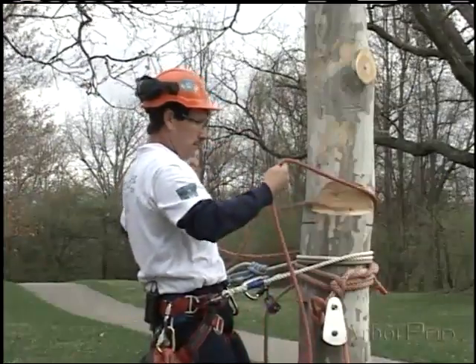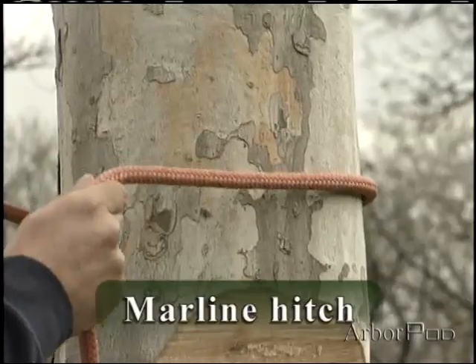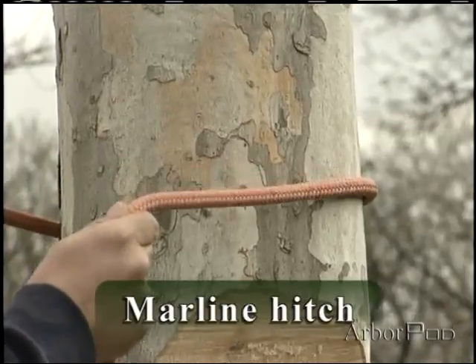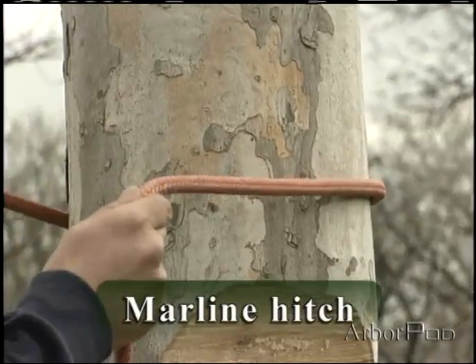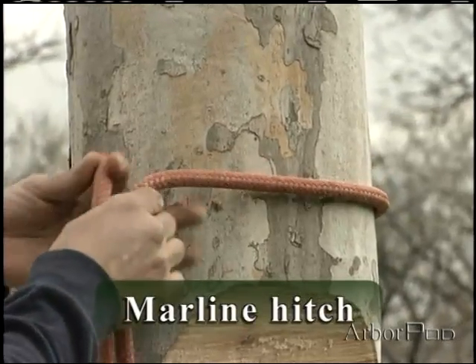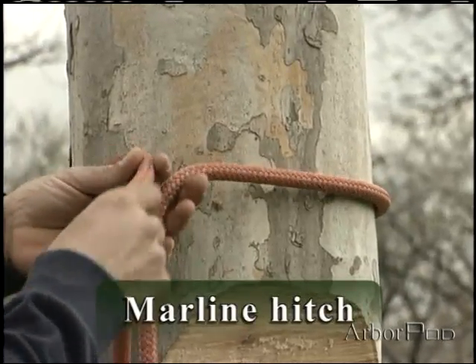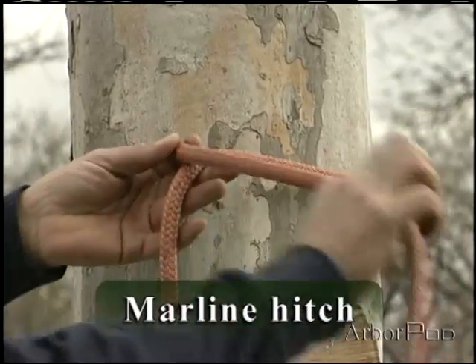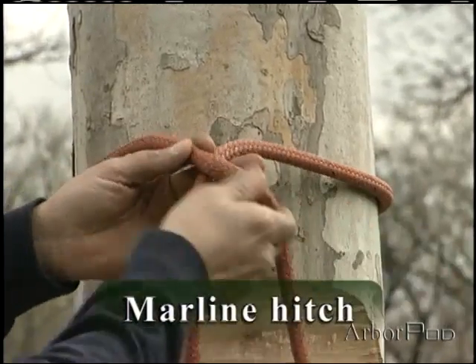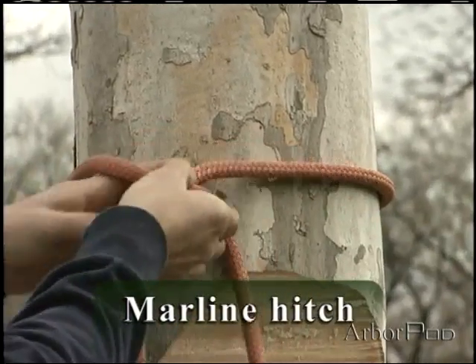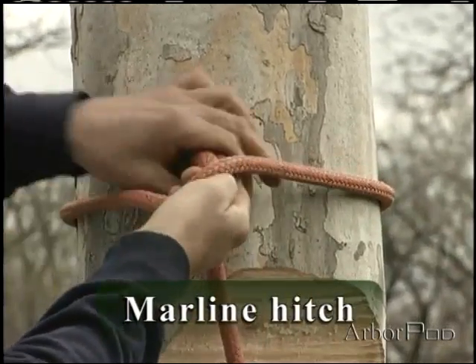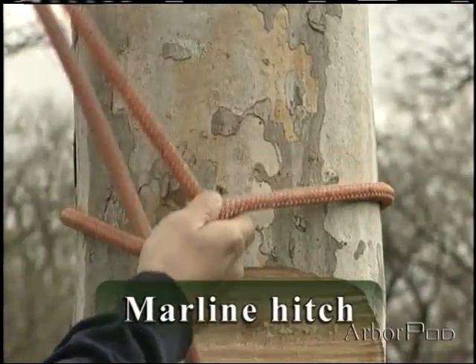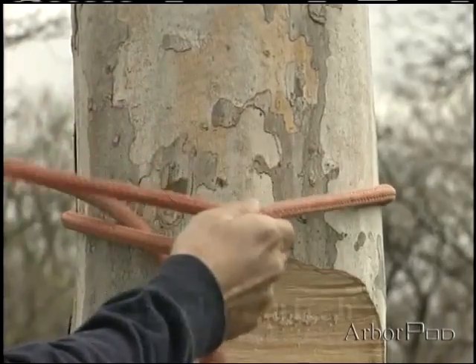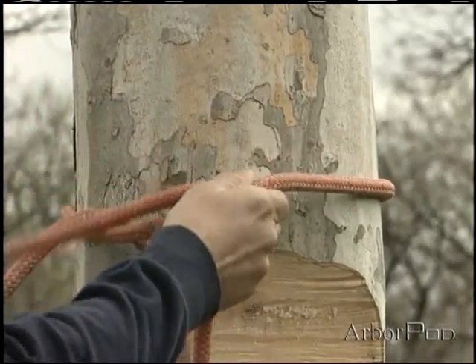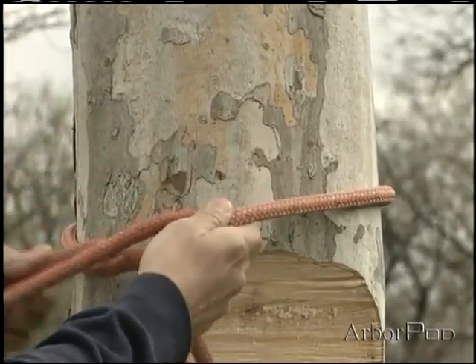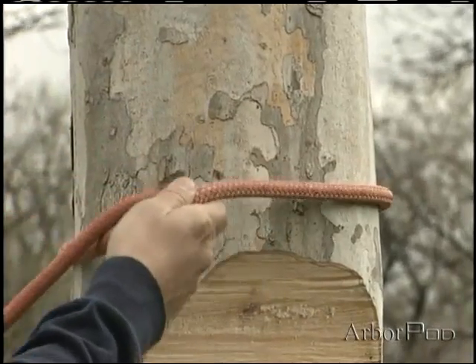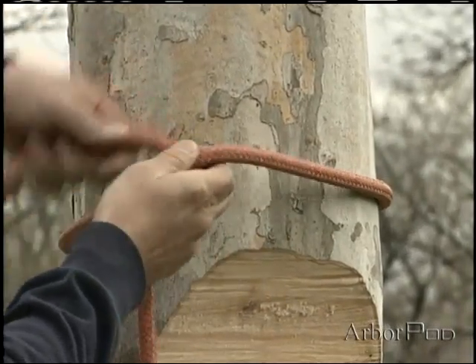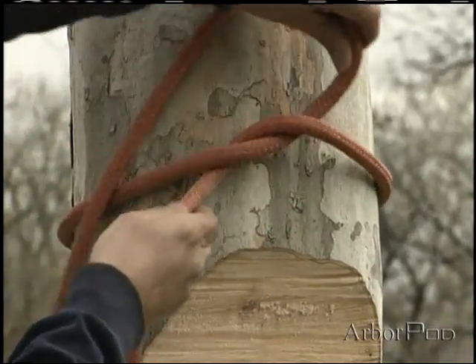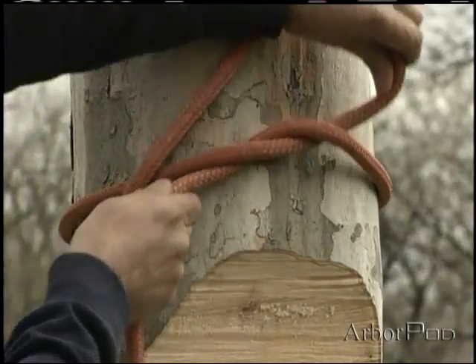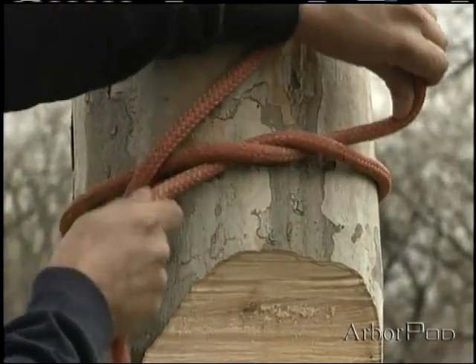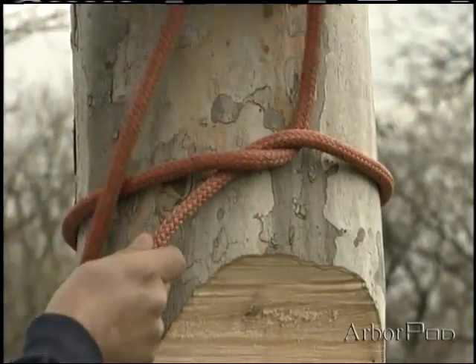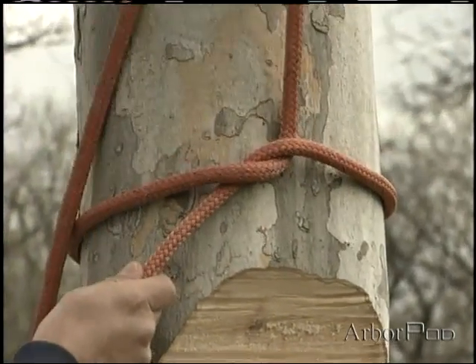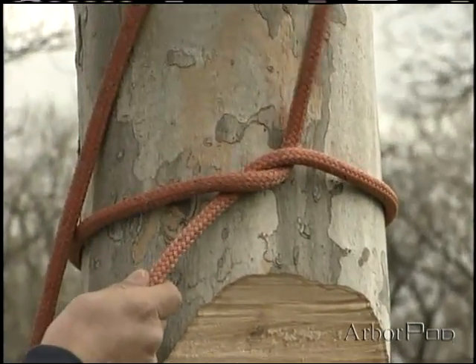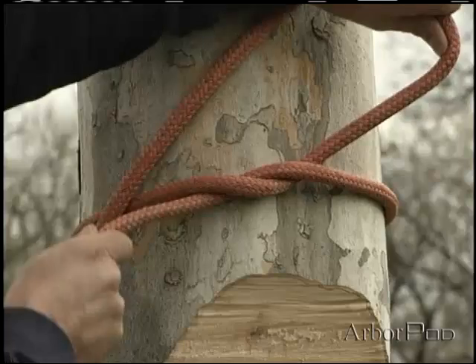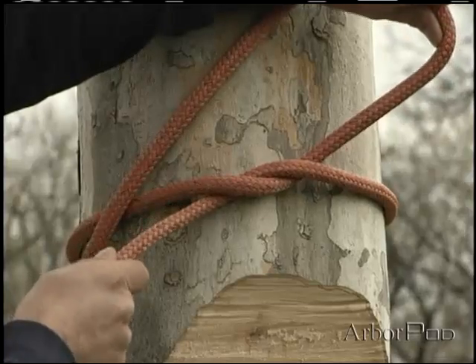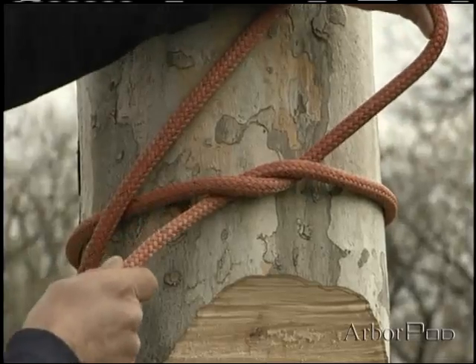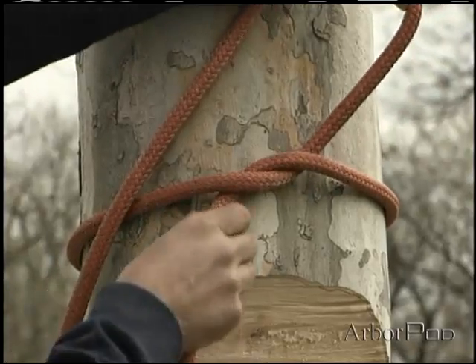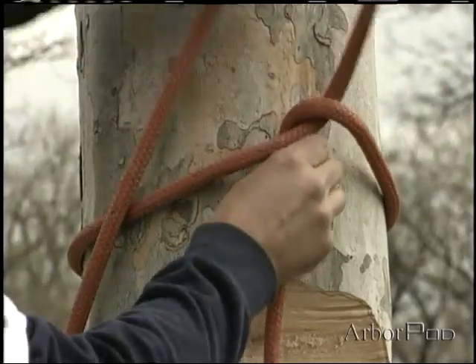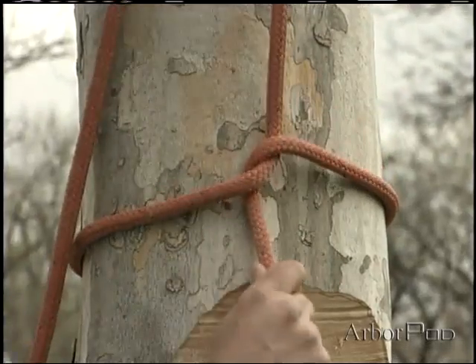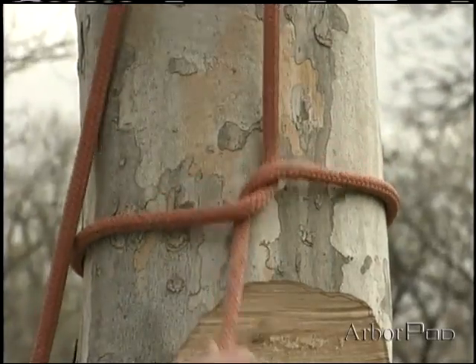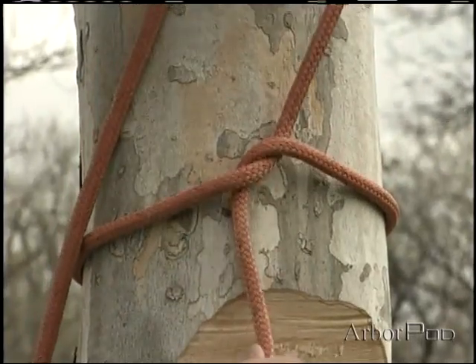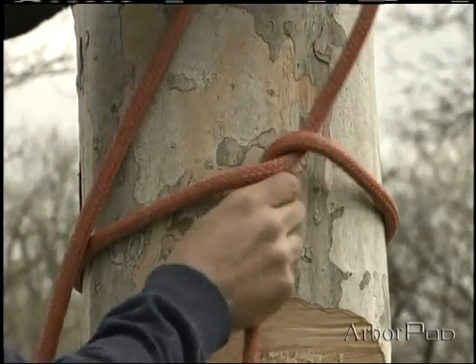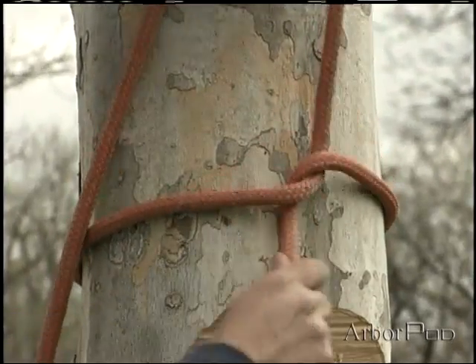This time I'll form a marlin hitch. I'll come over and through — you may recognize this as an overhand knot around the stem. It's actually known as a marlin hitch.